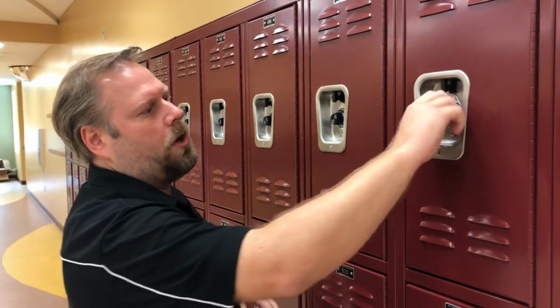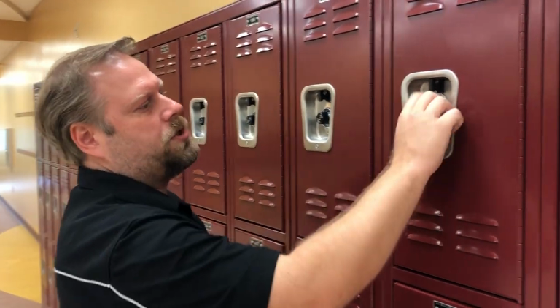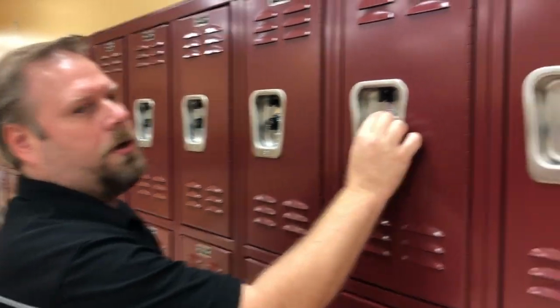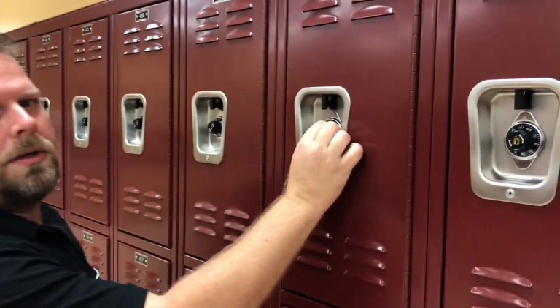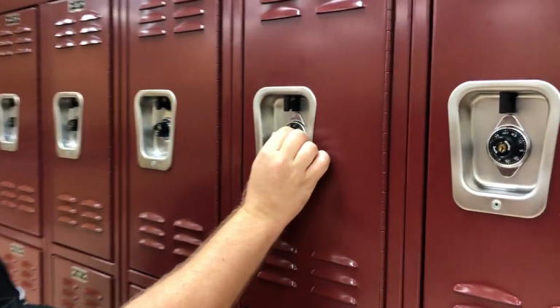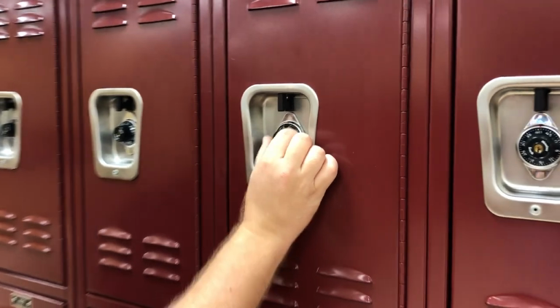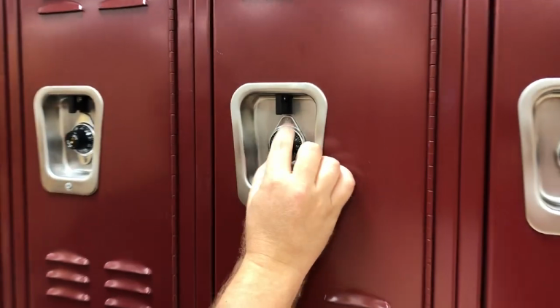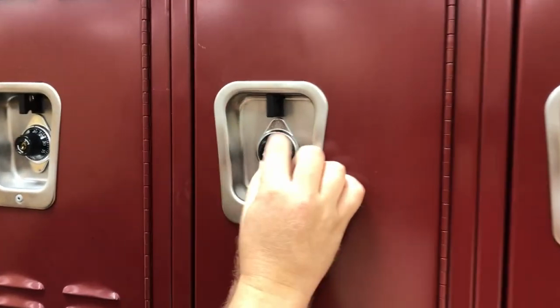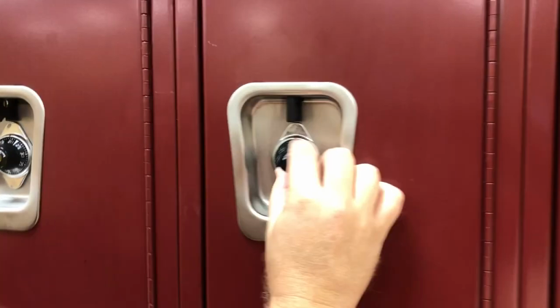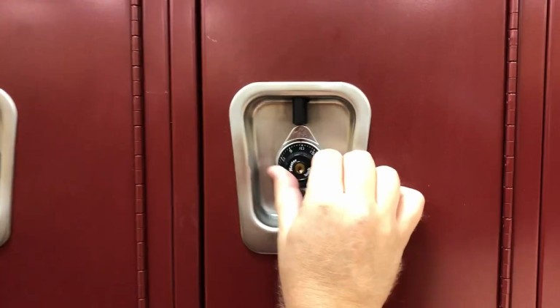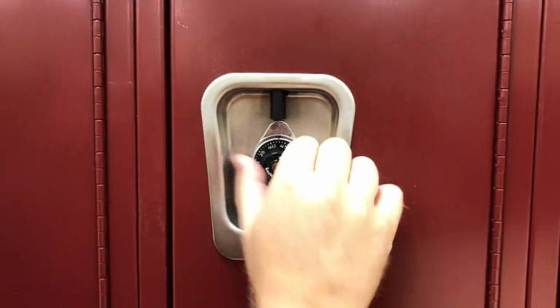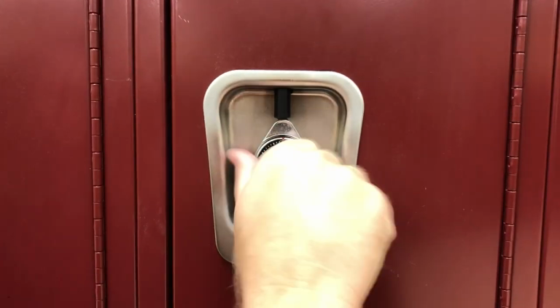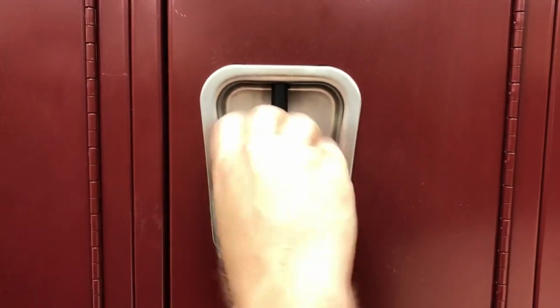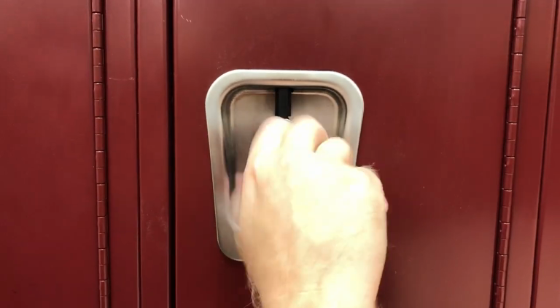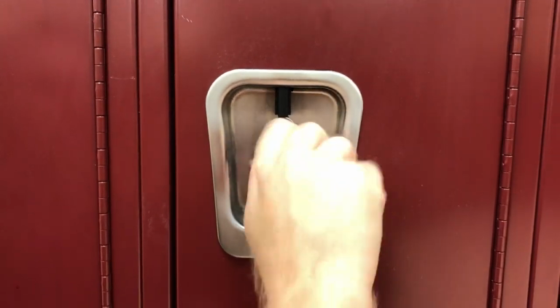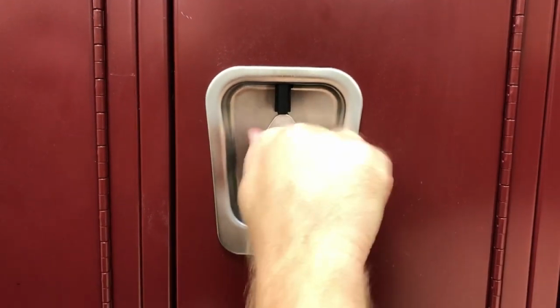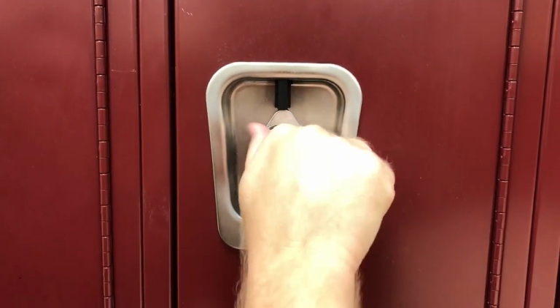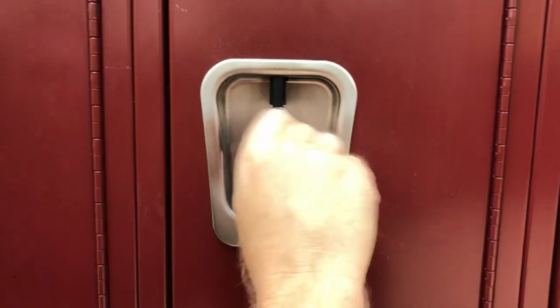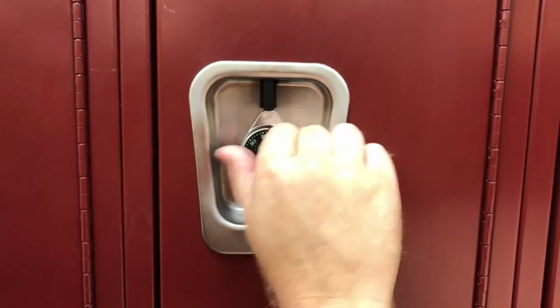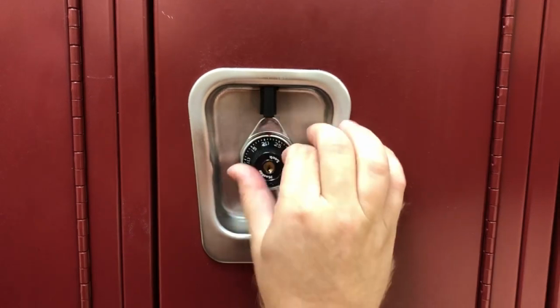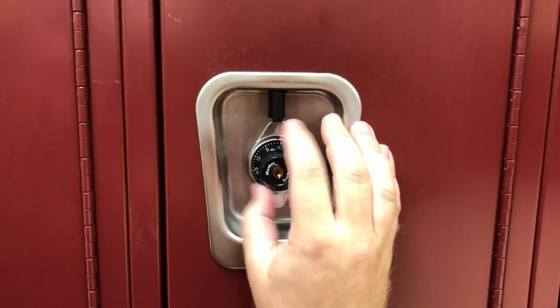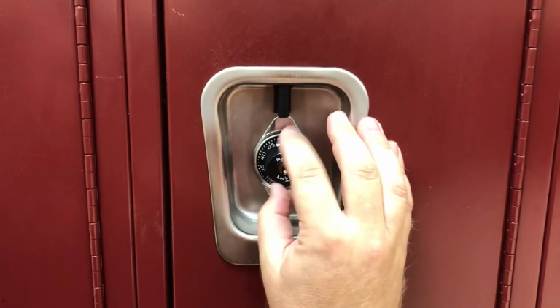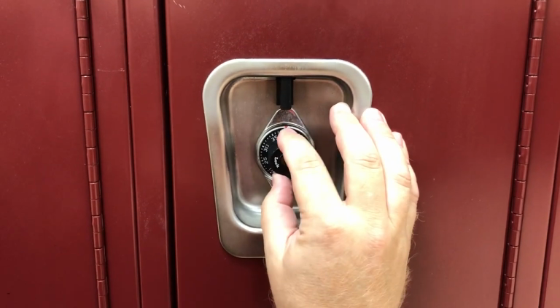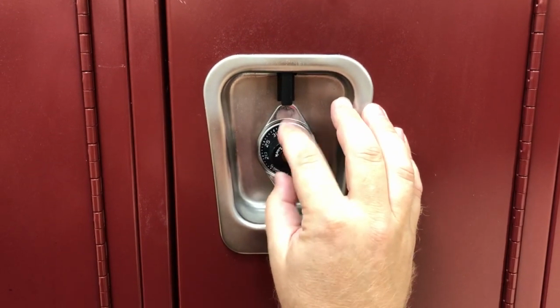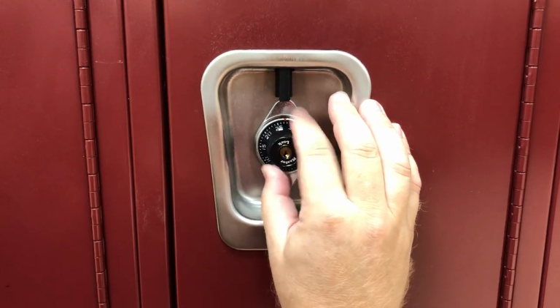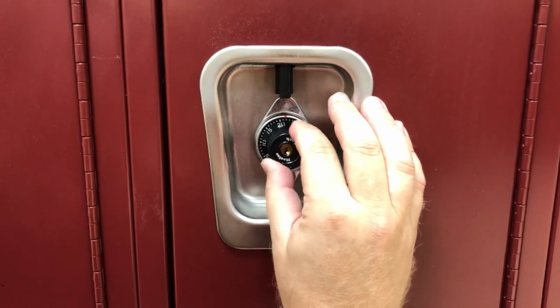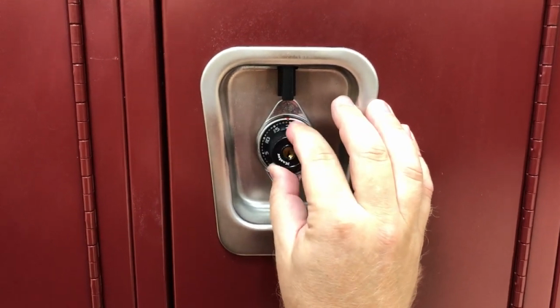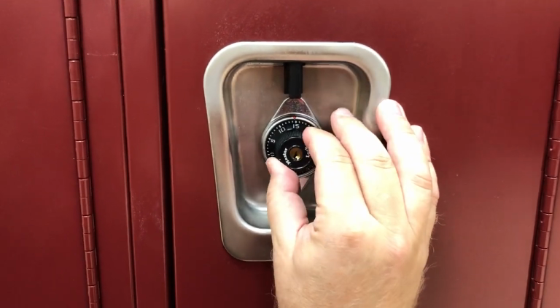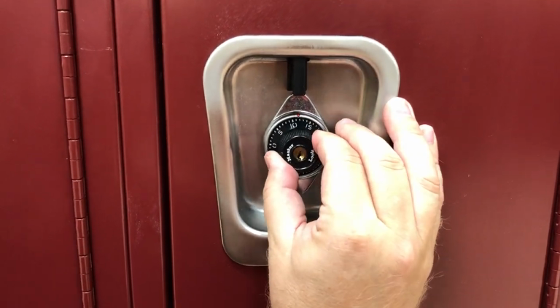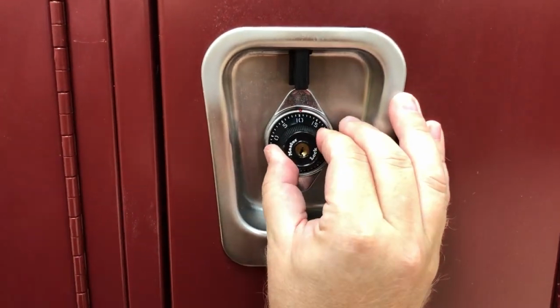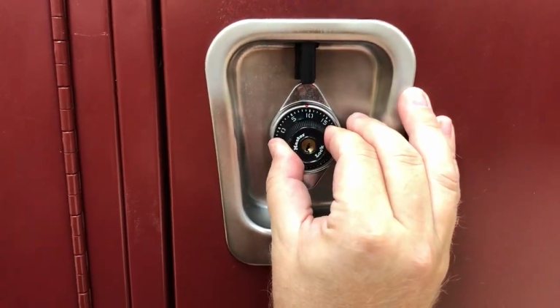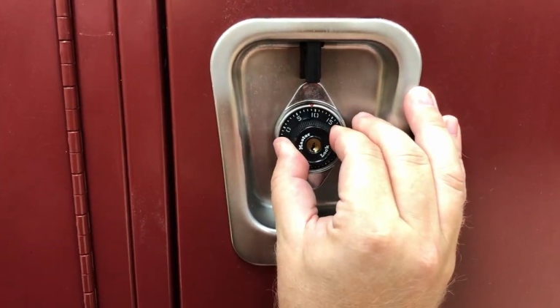So what you're going to do — Mr. Saul can get in here — you're going to go to the first number, and it doesn't matter, you don't have to start on any particular number. You're just going to go to the first number and stop. So right there is 9.